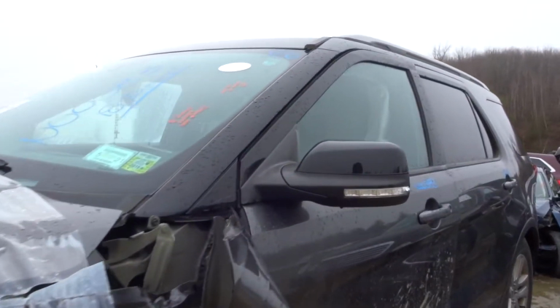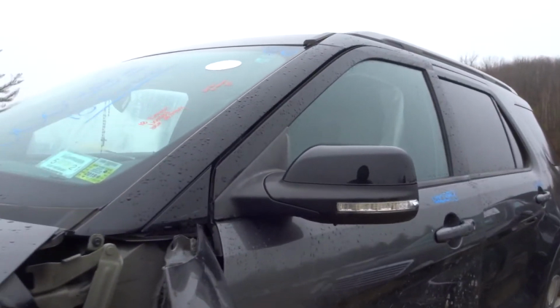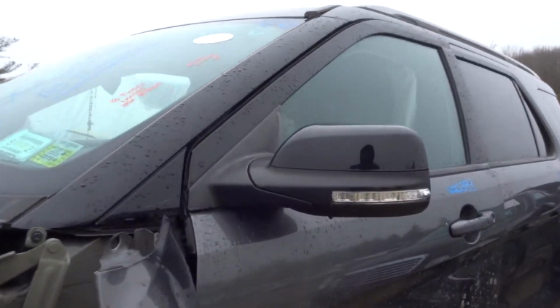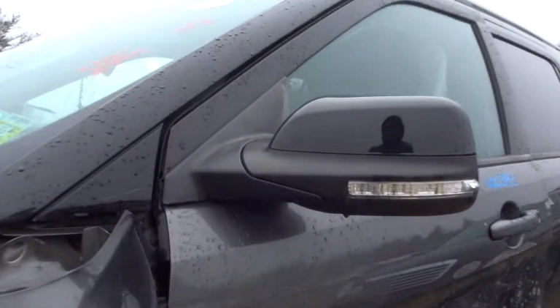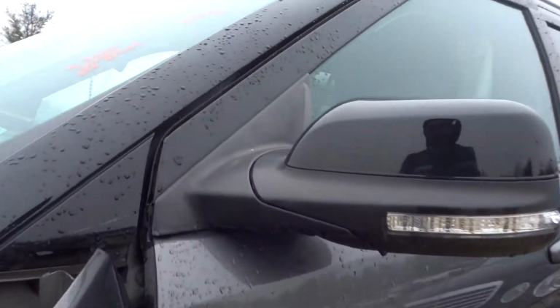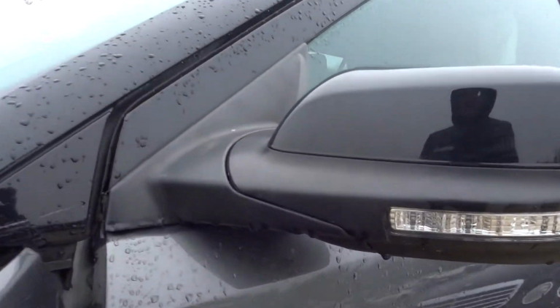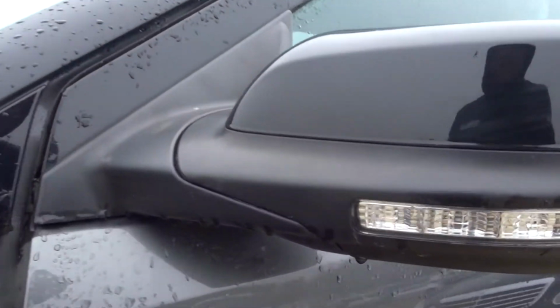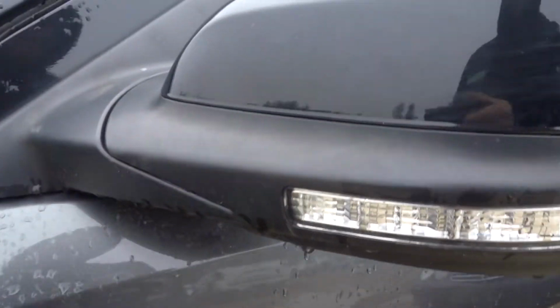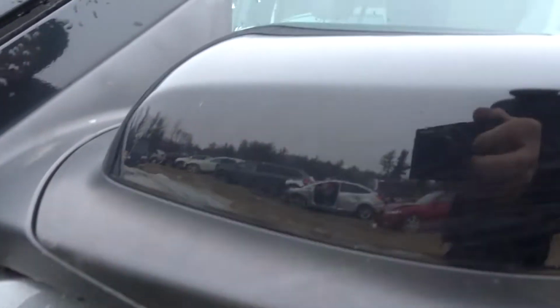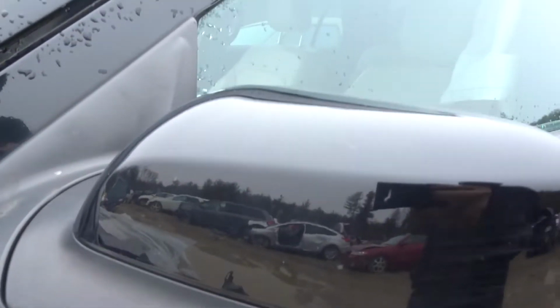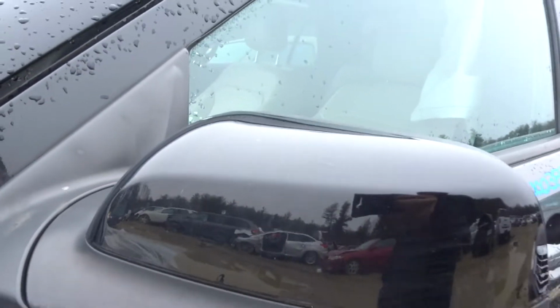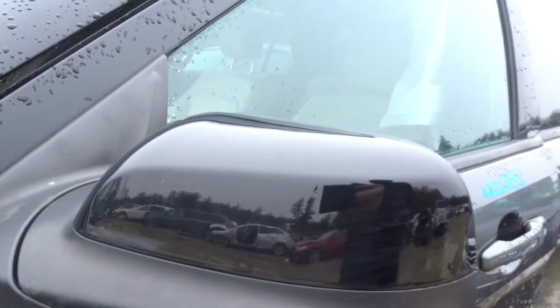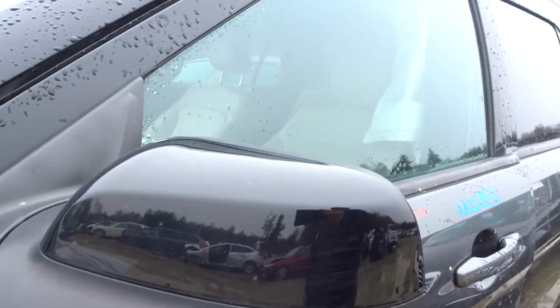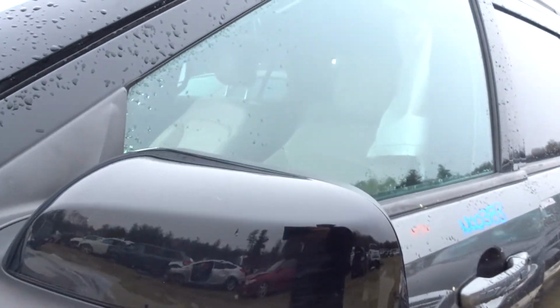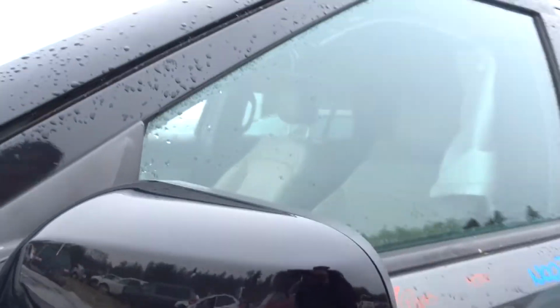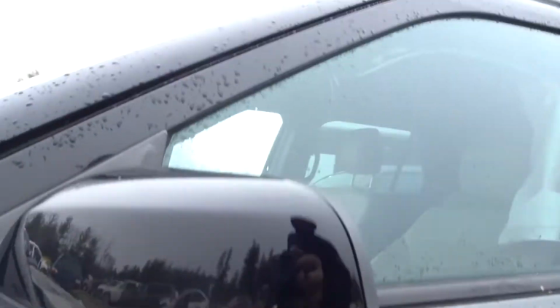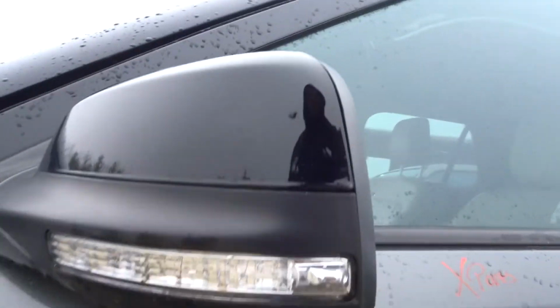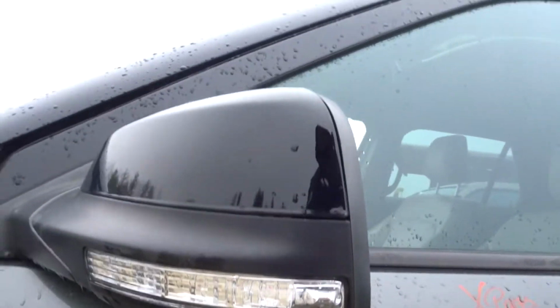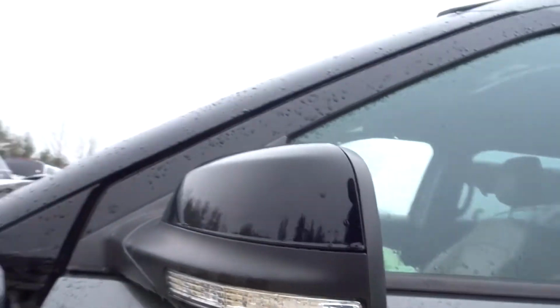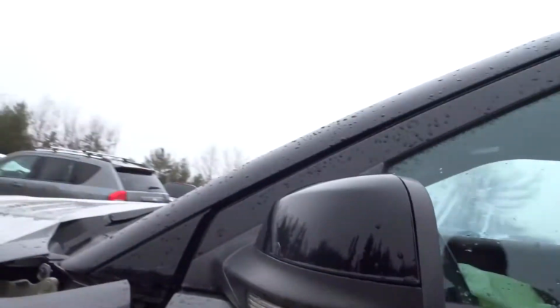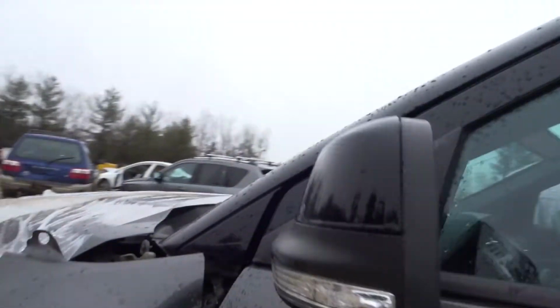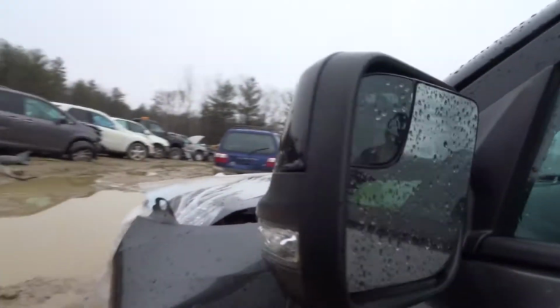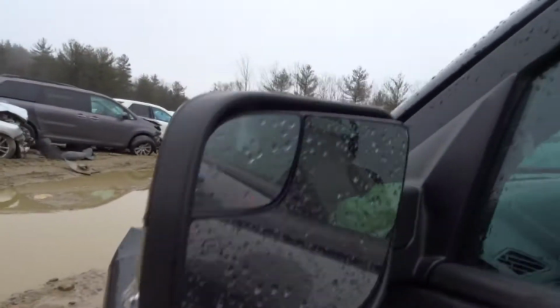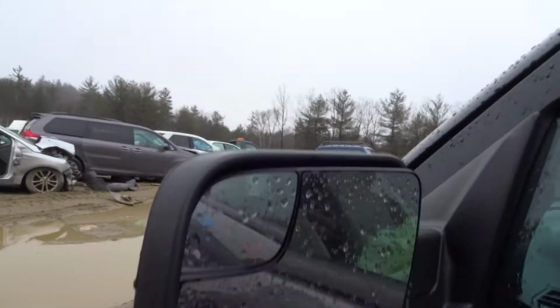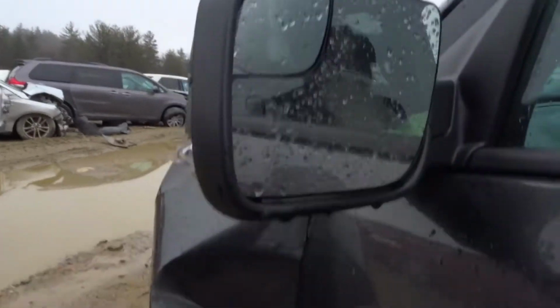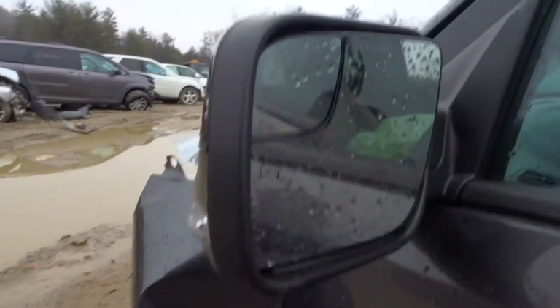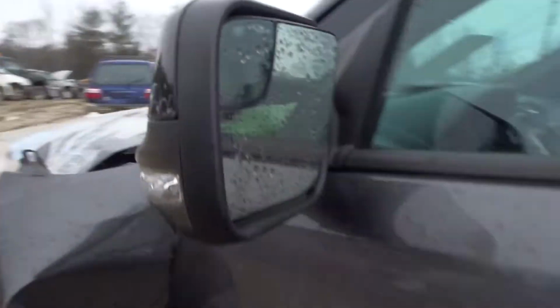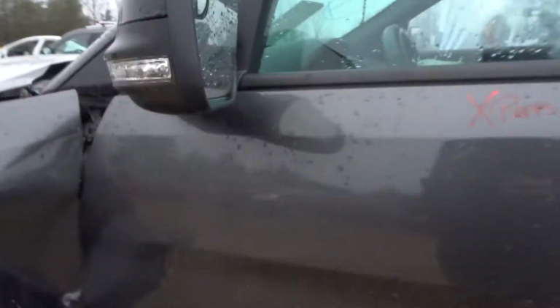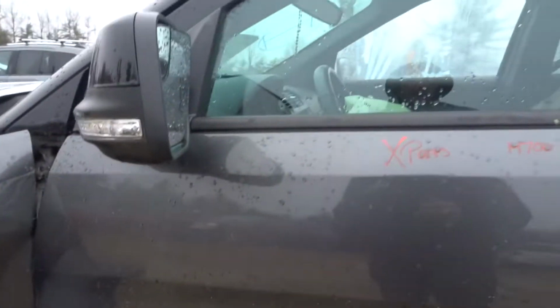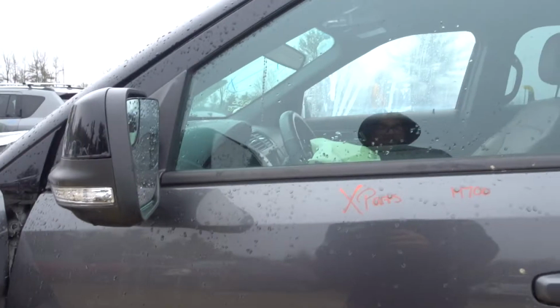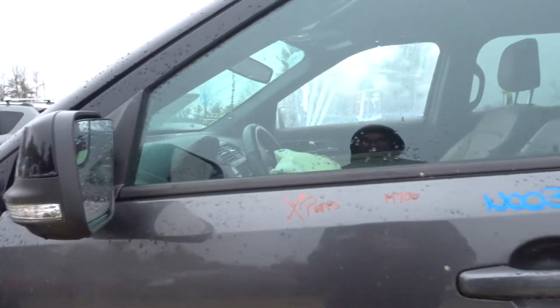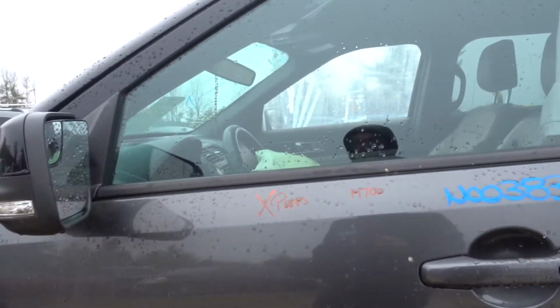Got a good left door mirror on here — it's power, it's got a black body cover, turn signal, dual spotter glass, it's heated. A lot of good things on there.